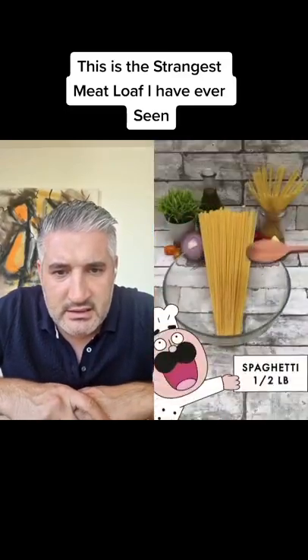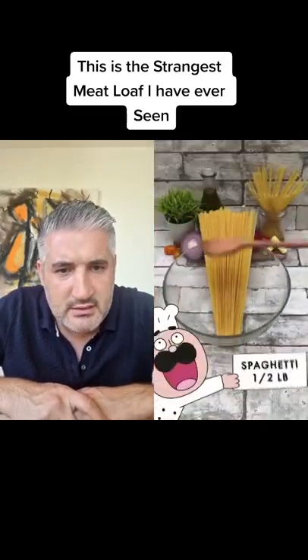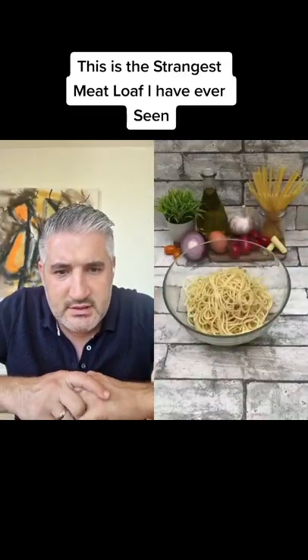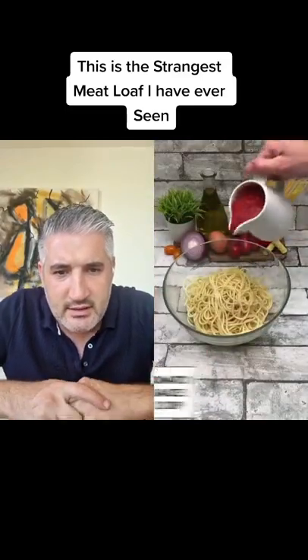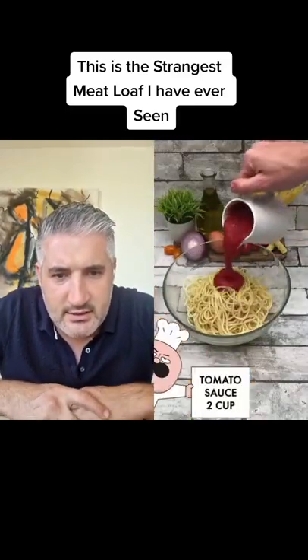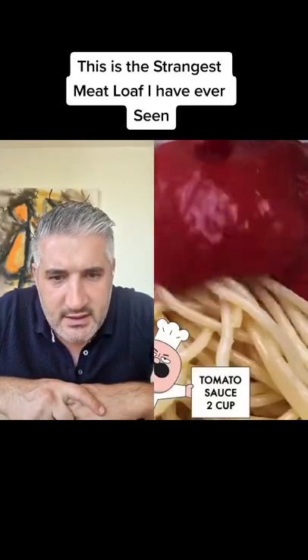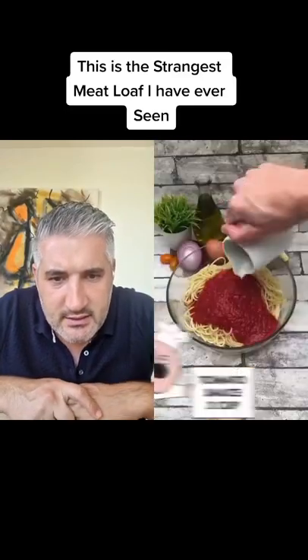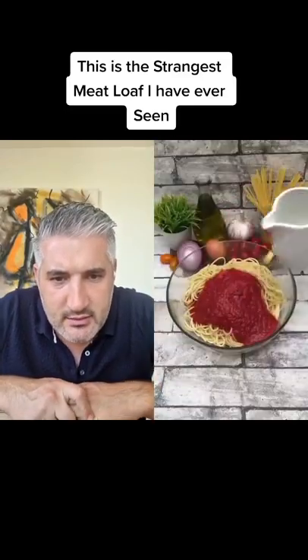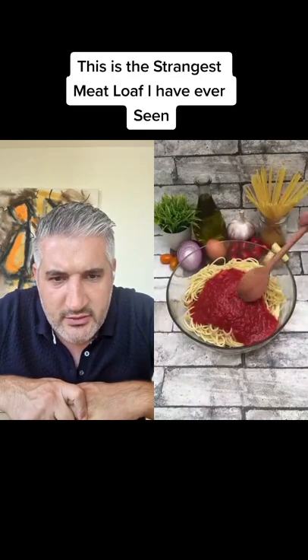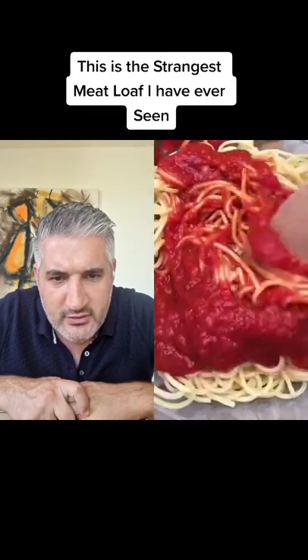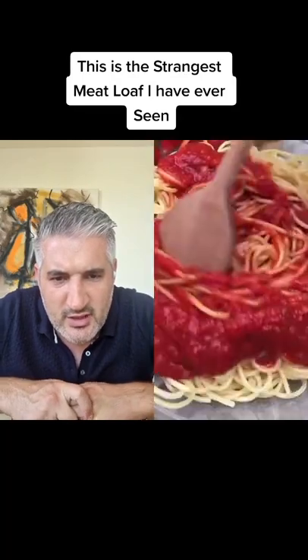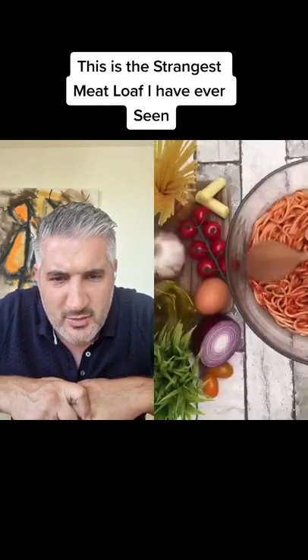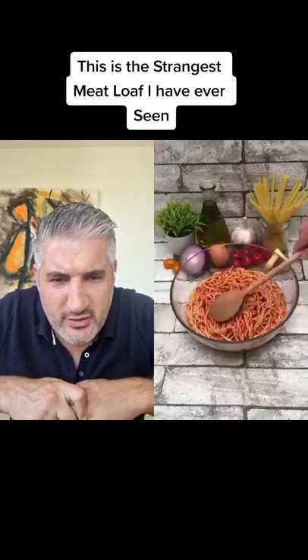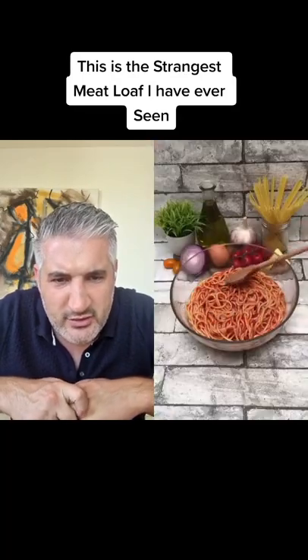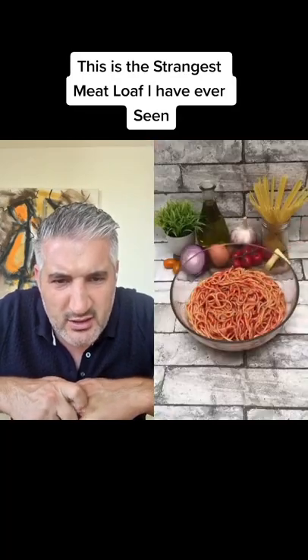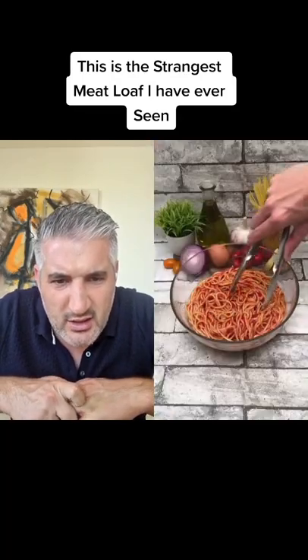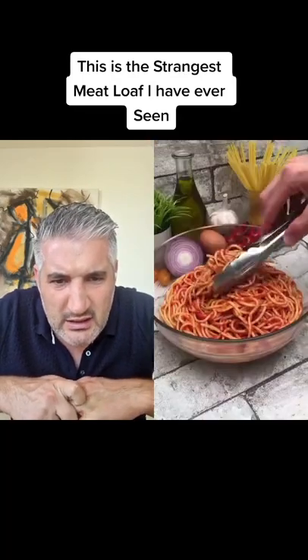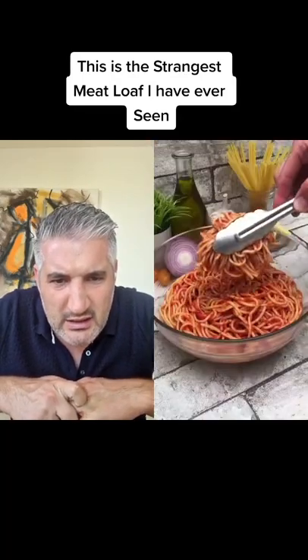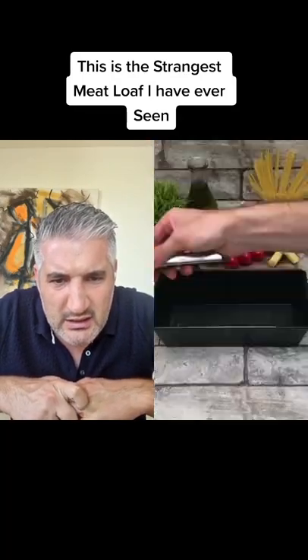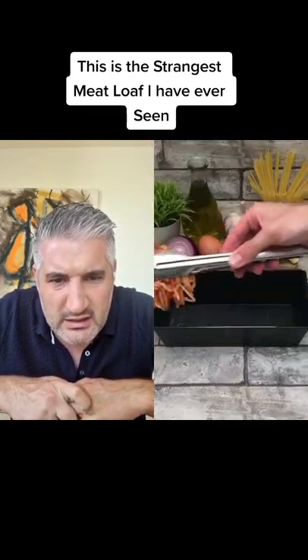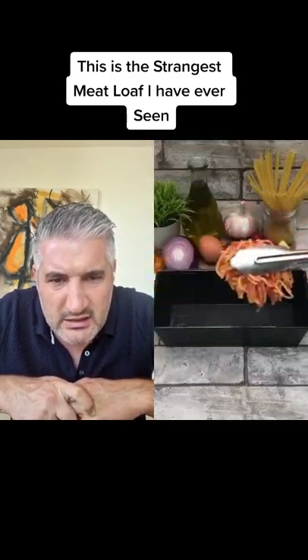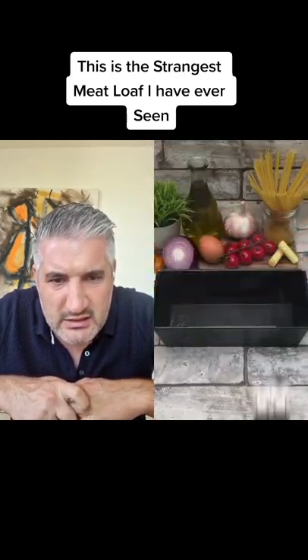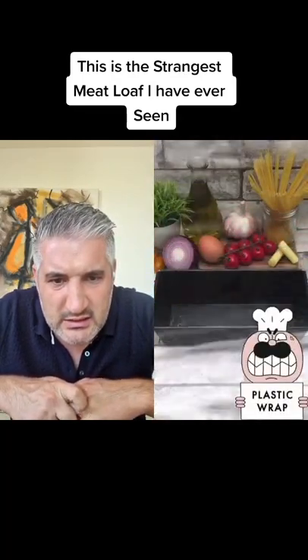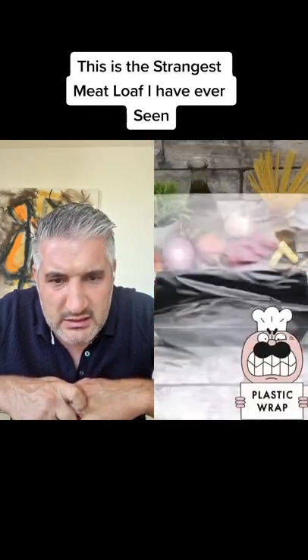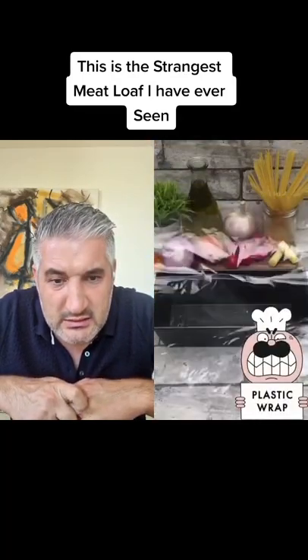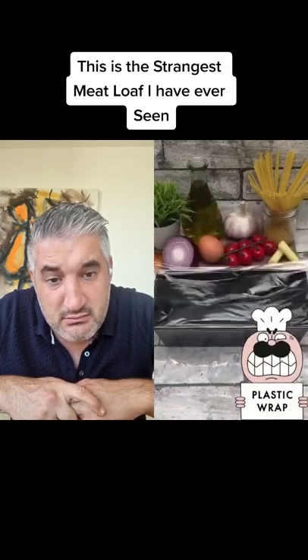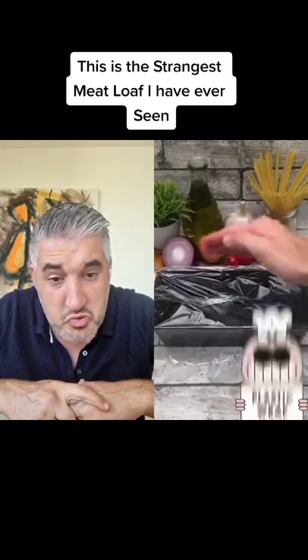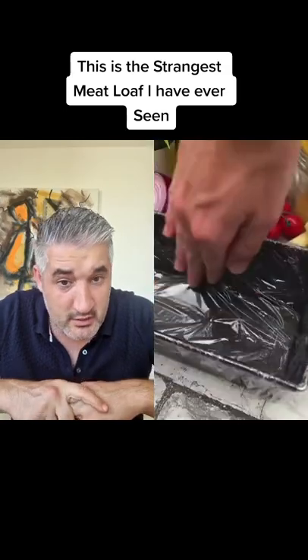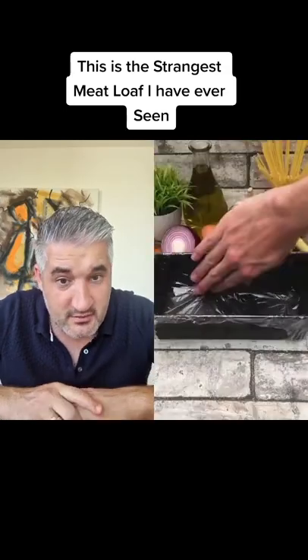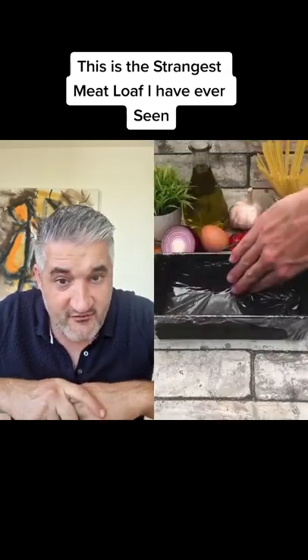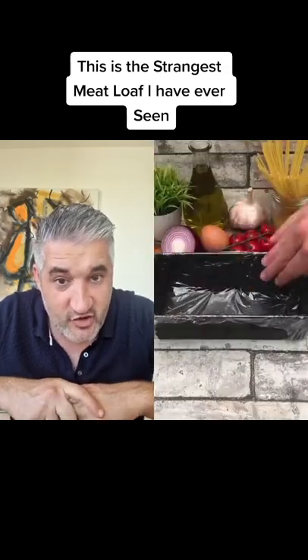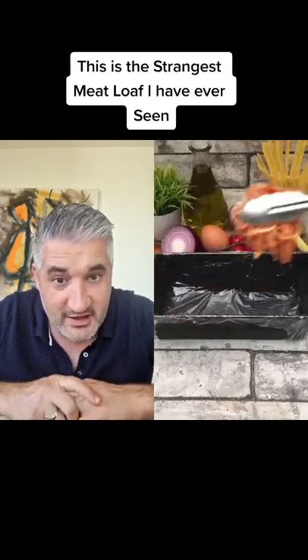What is that? Spaghetti, tomato sauce. Did he cook the tomato sauce? Okay, very creative.